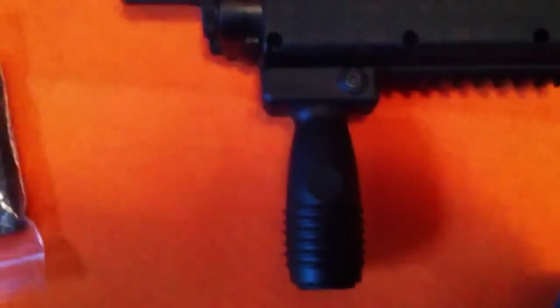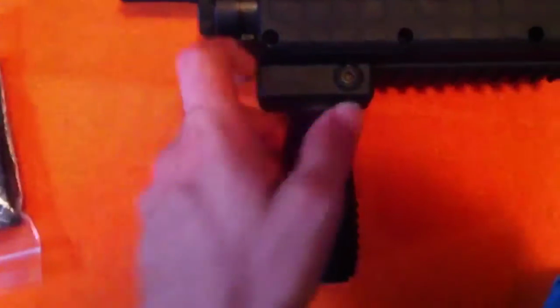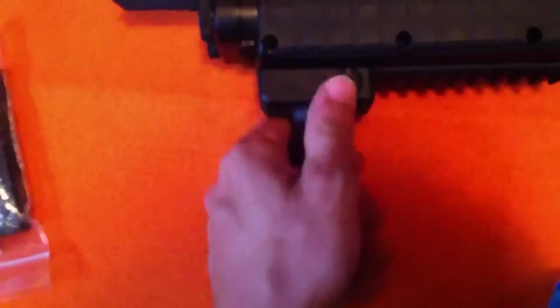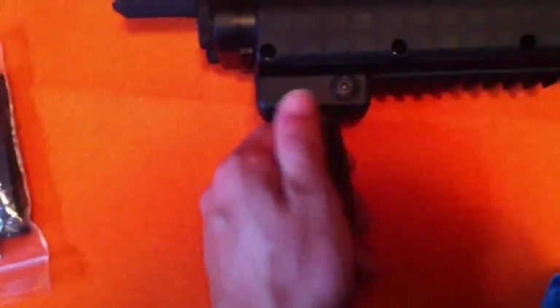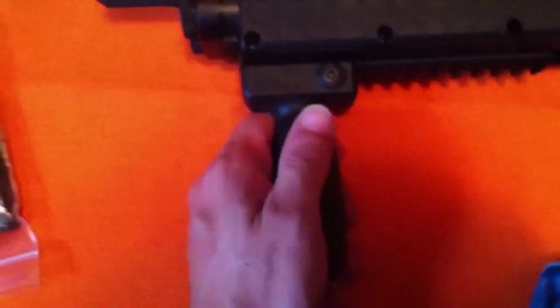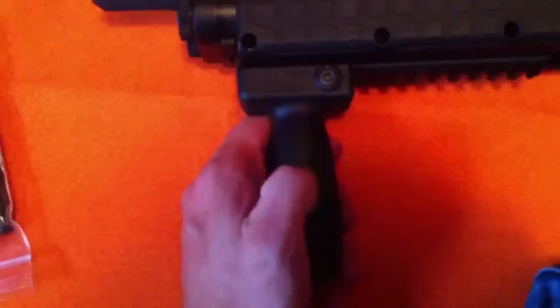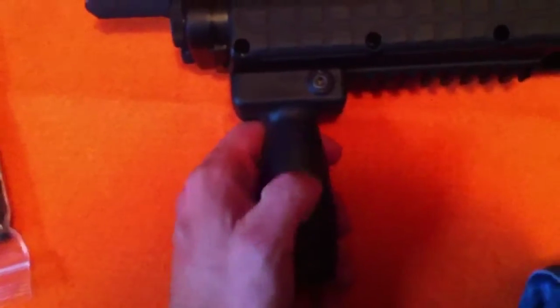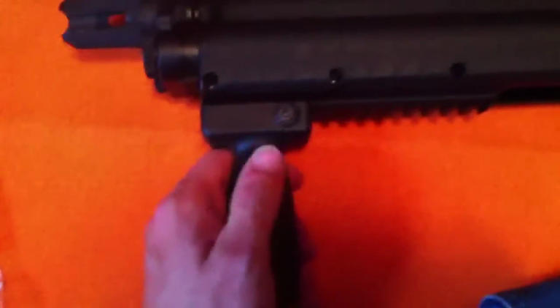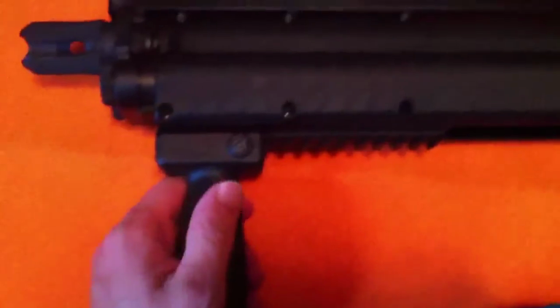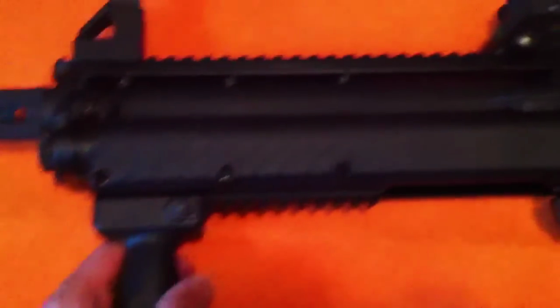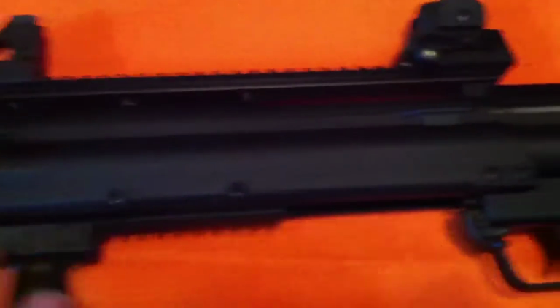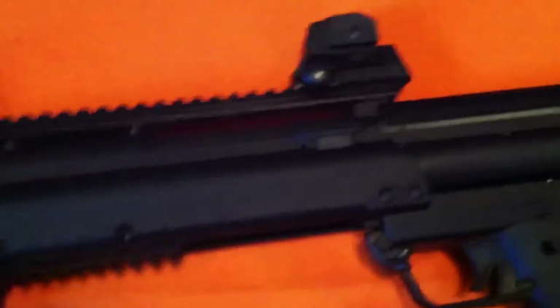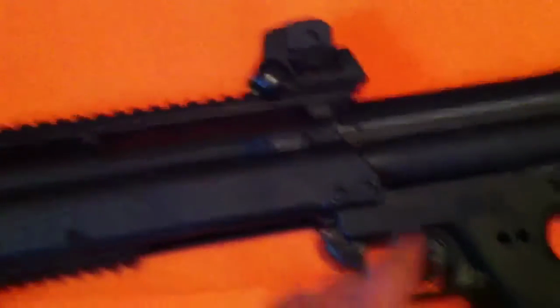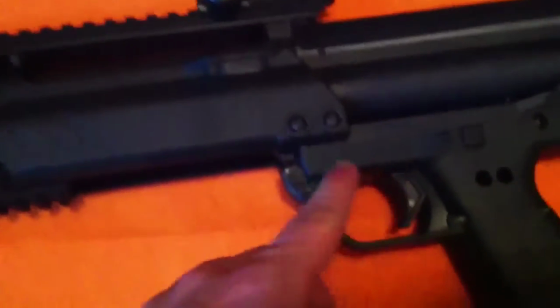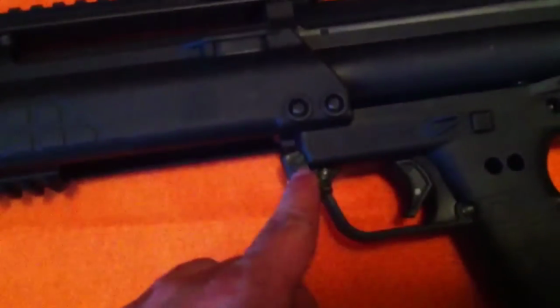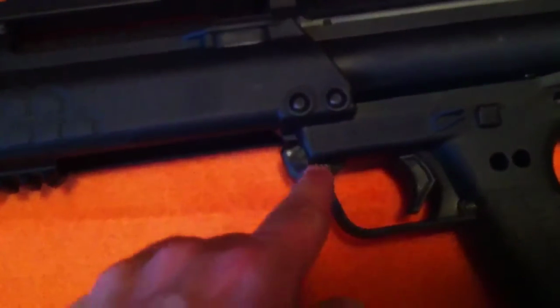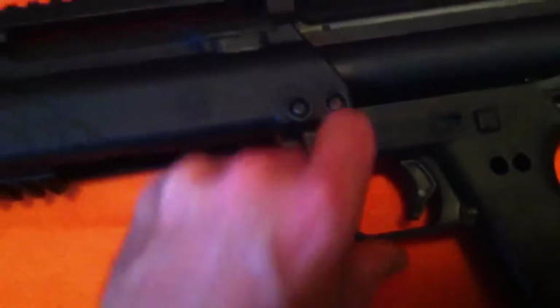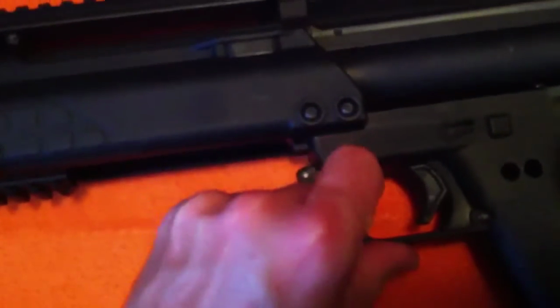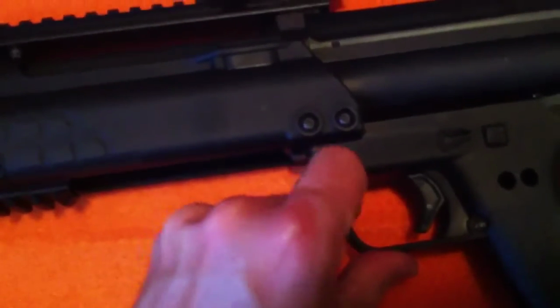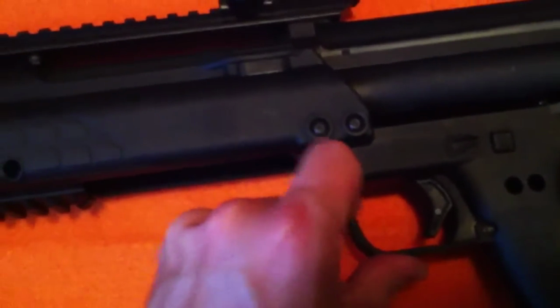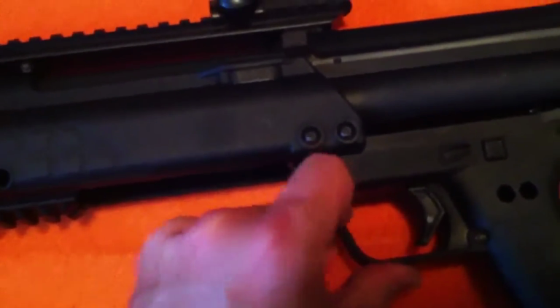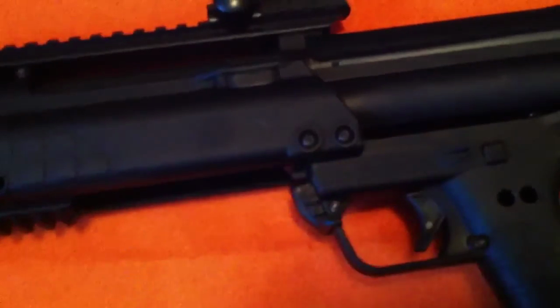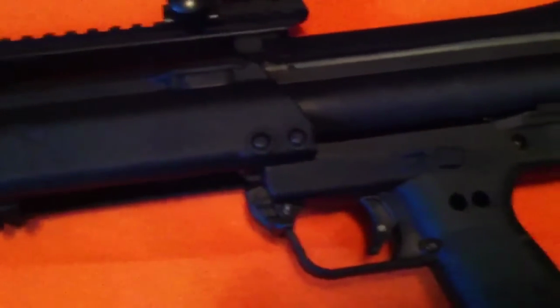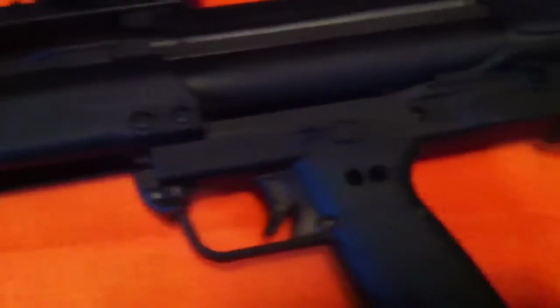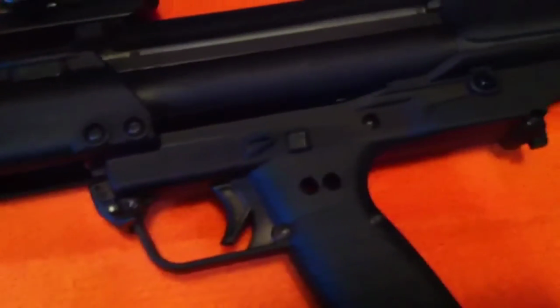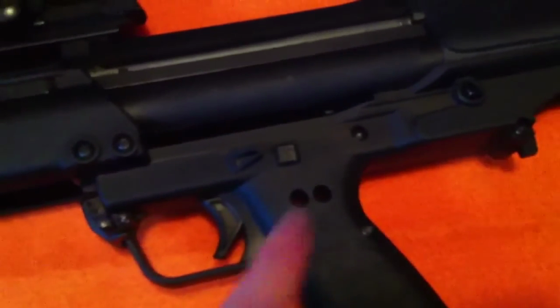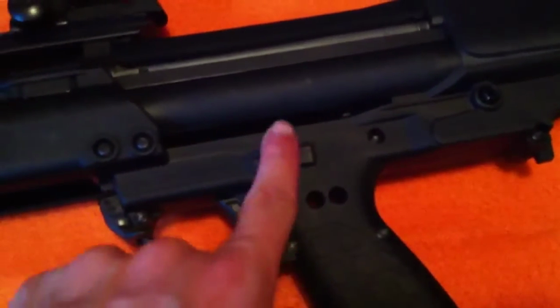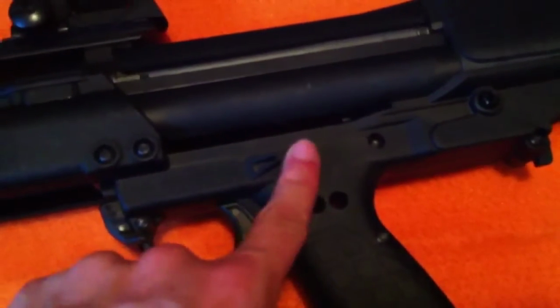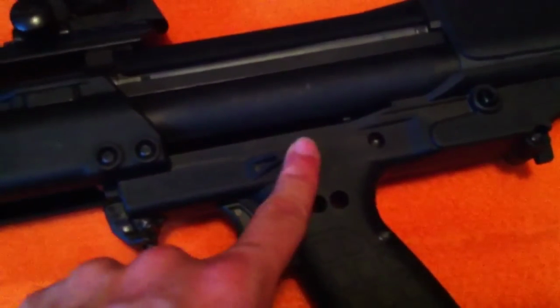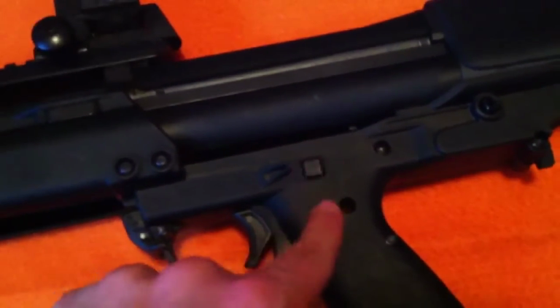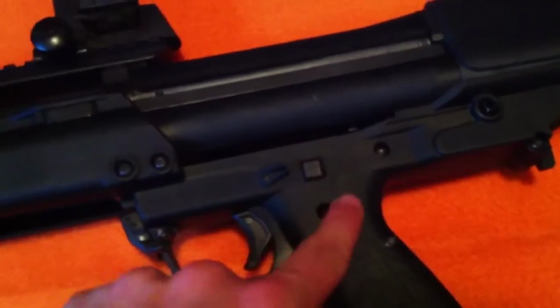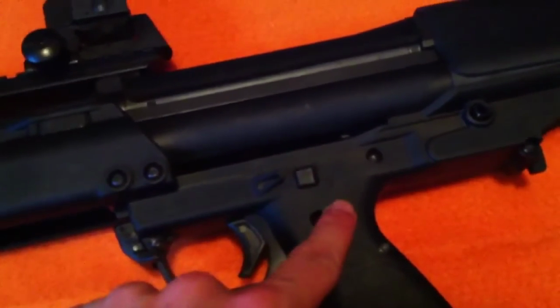It's much easier to pump it with this, much easier to control it. Here's the ambidextrous pump release. Safety. Takedown pin holders.